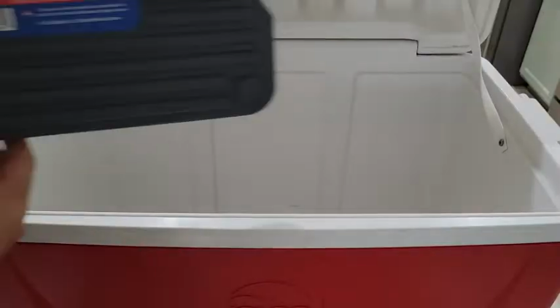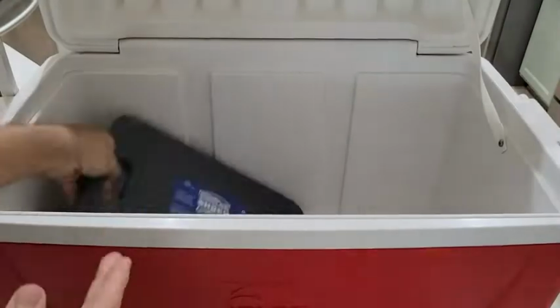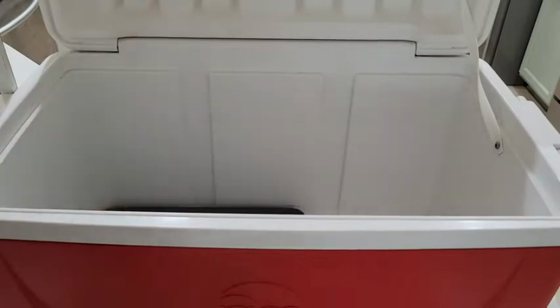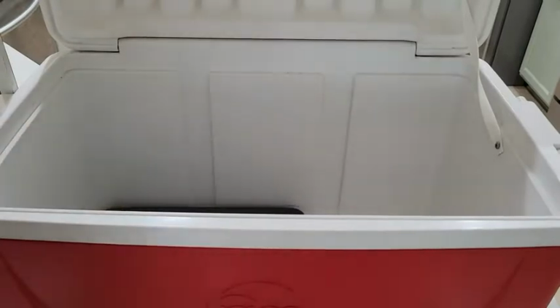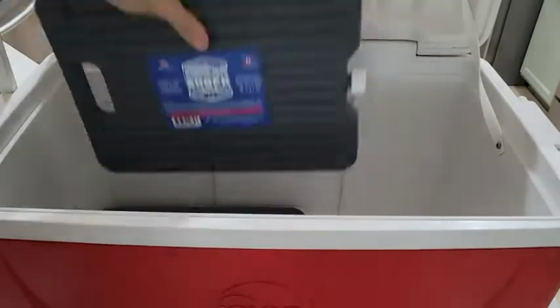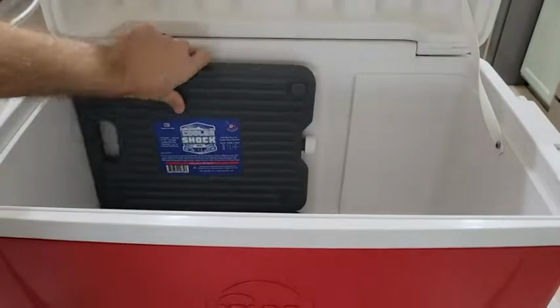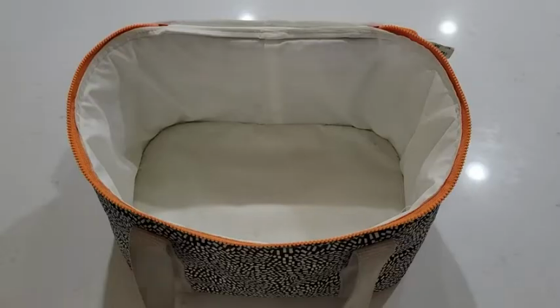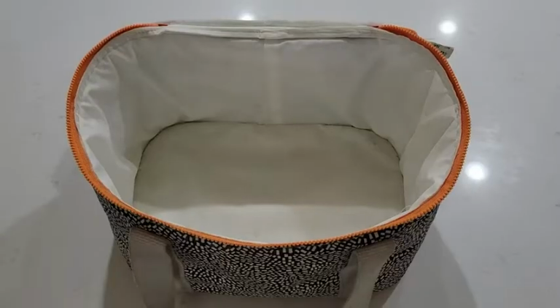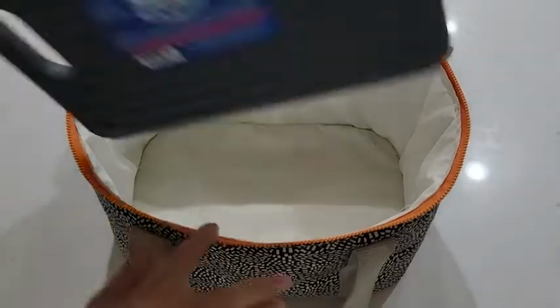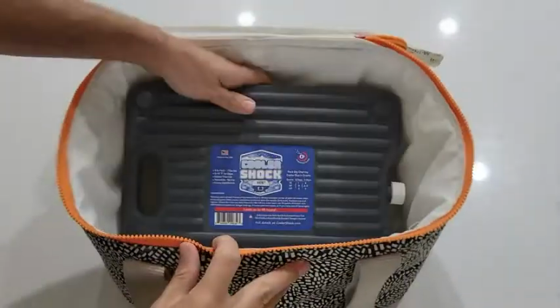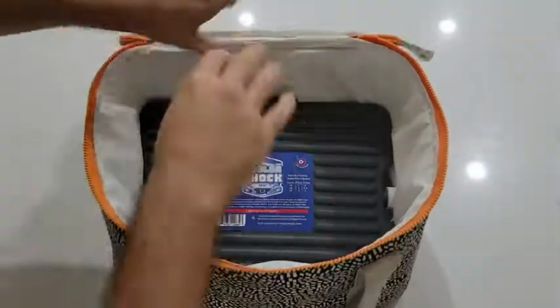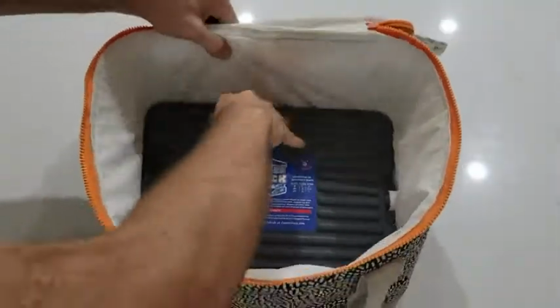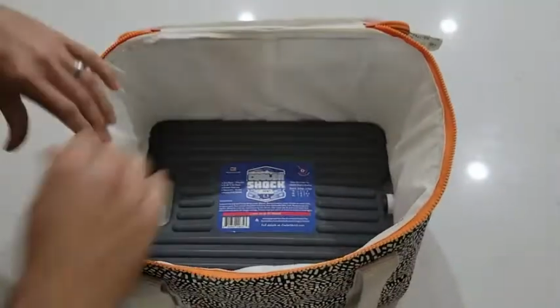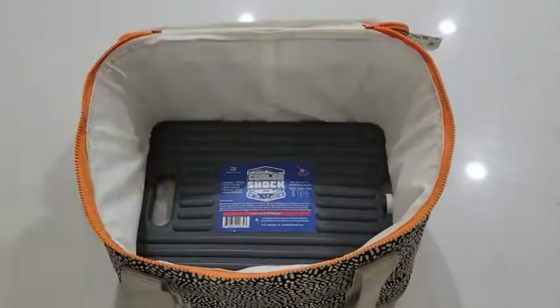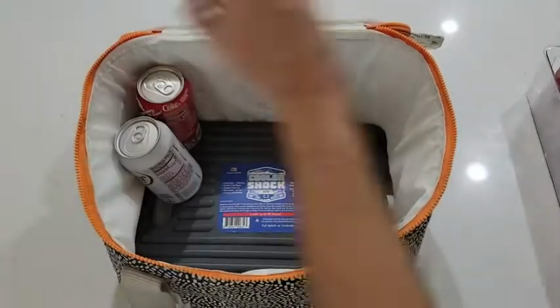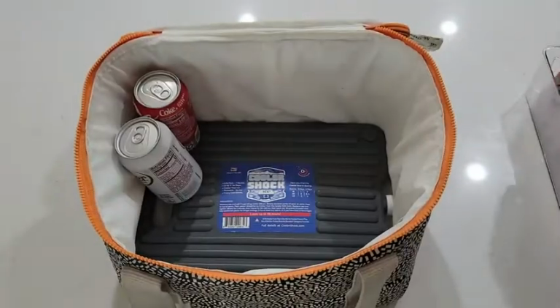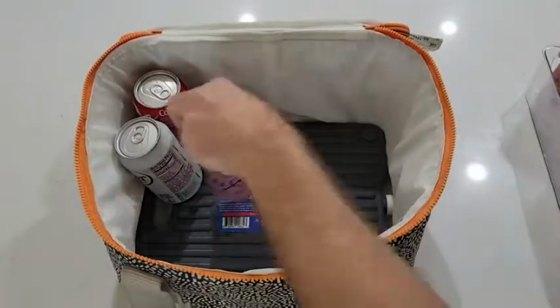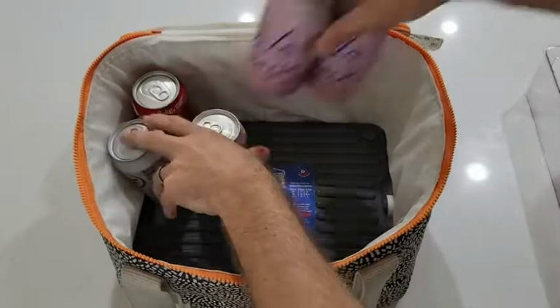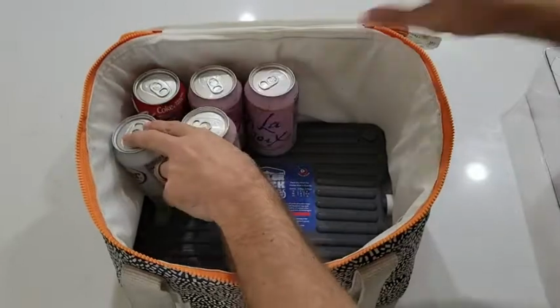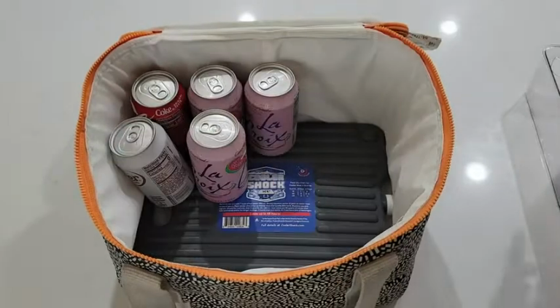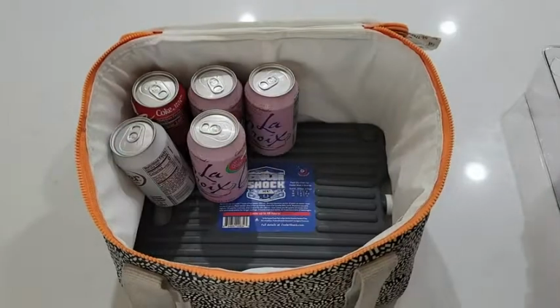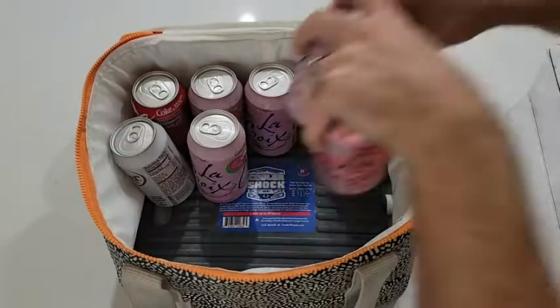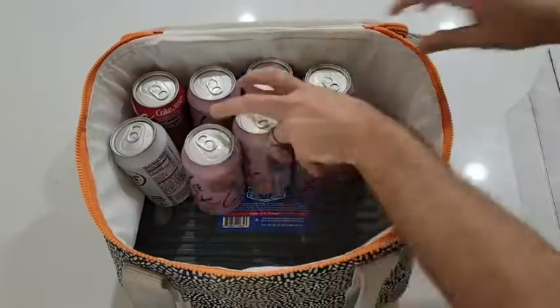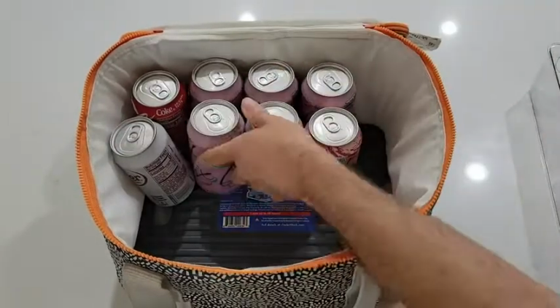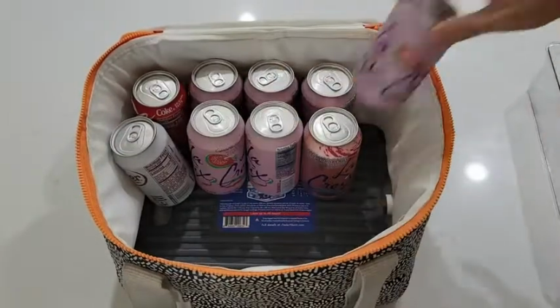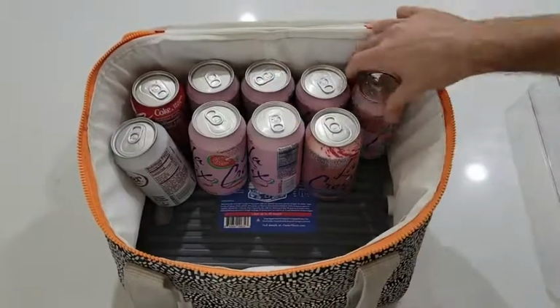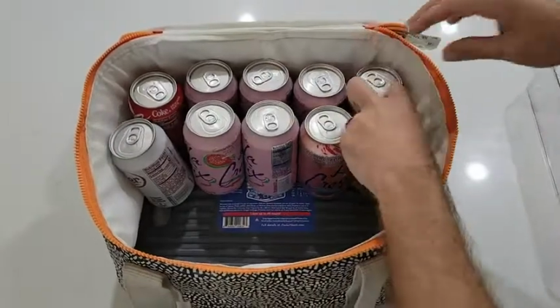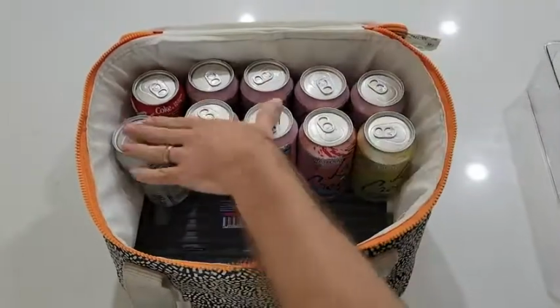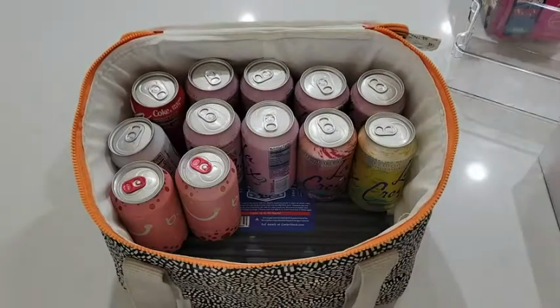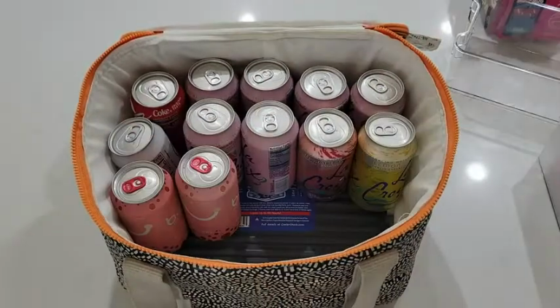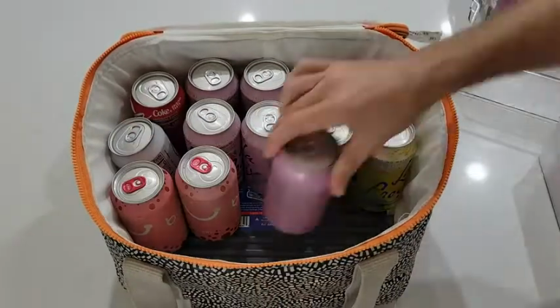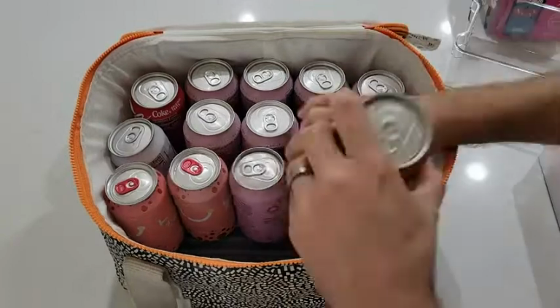I found that these work really well in the large cooler, as well as the medium-sized soft coolers that we often take as a family for our day trips. The advantage over ice is obvious in that there's no wet mess left over.